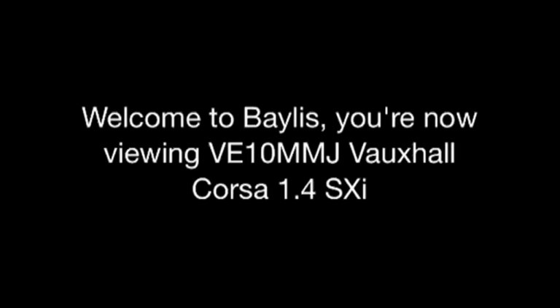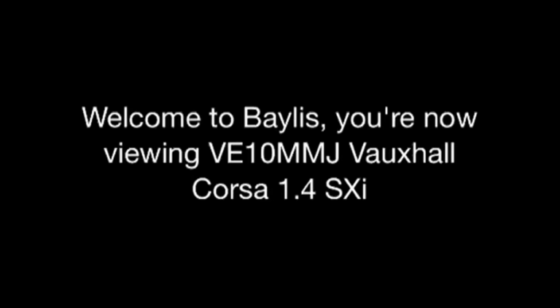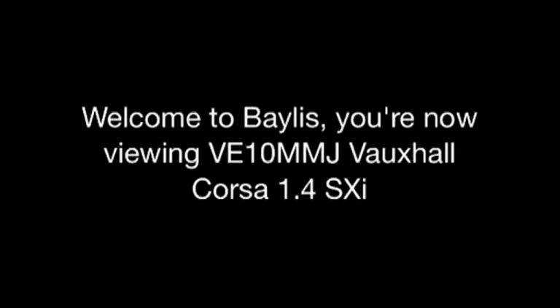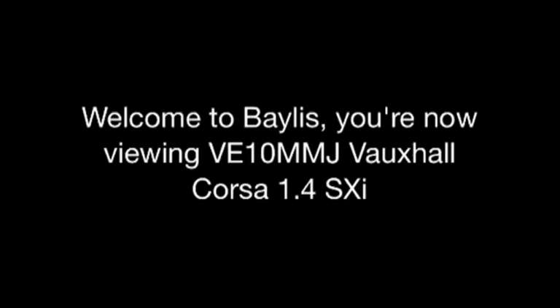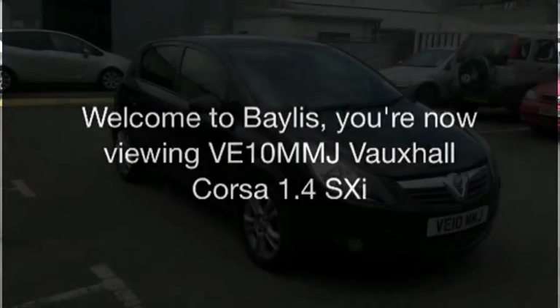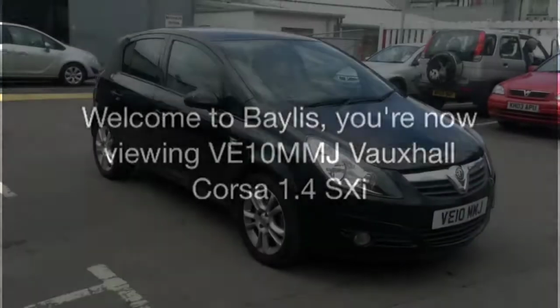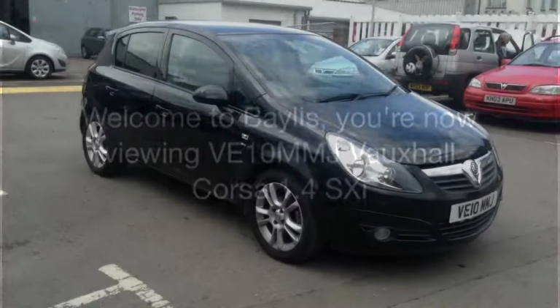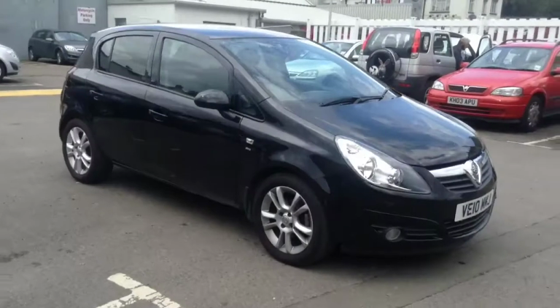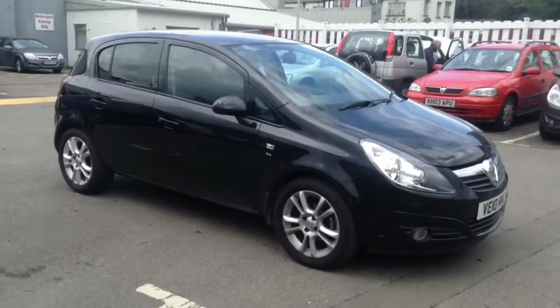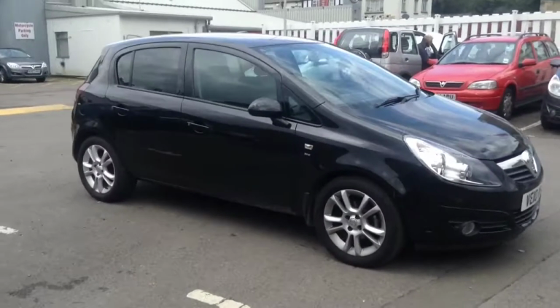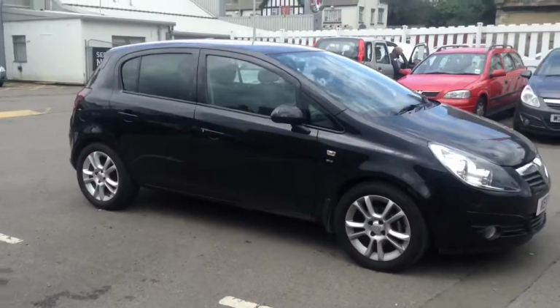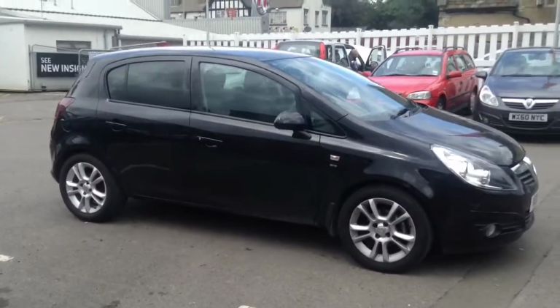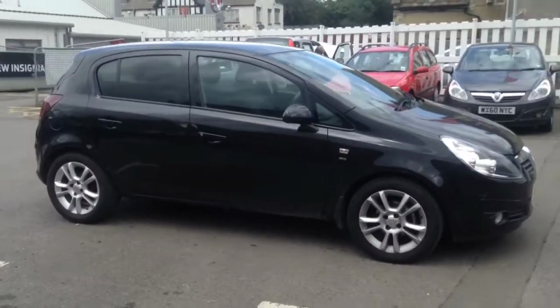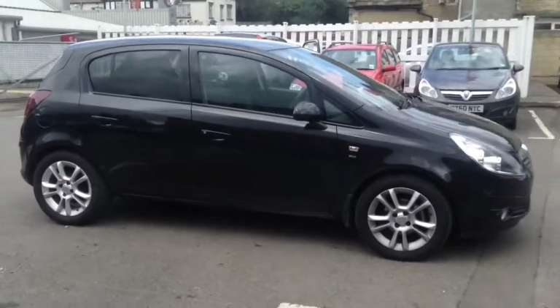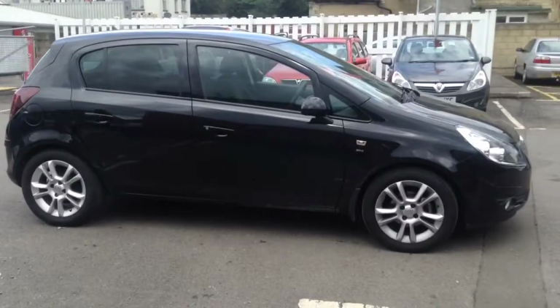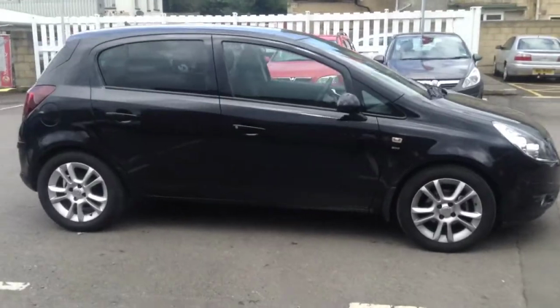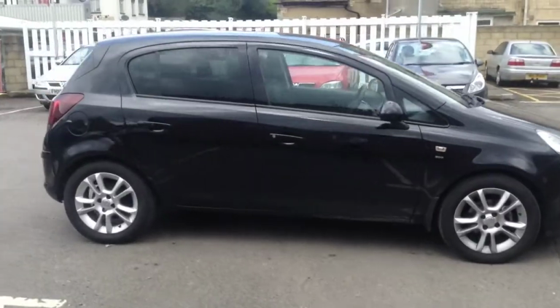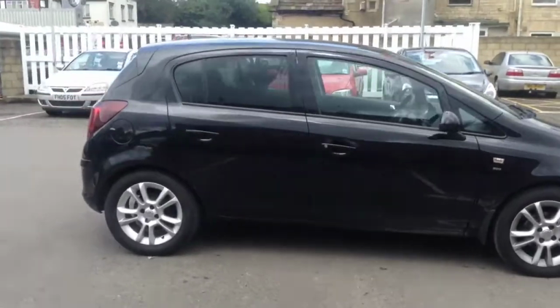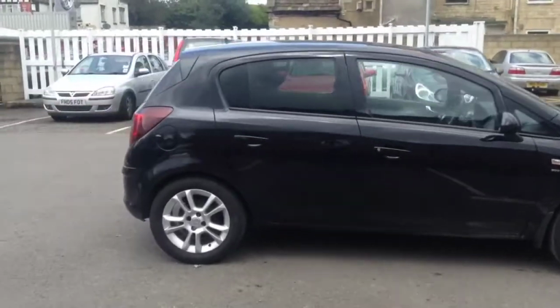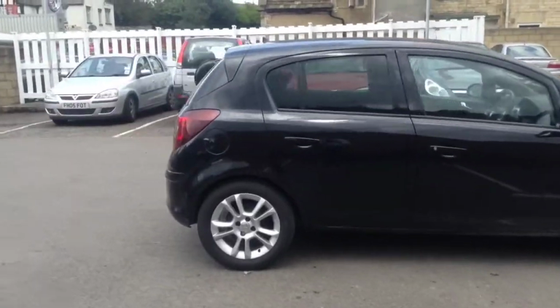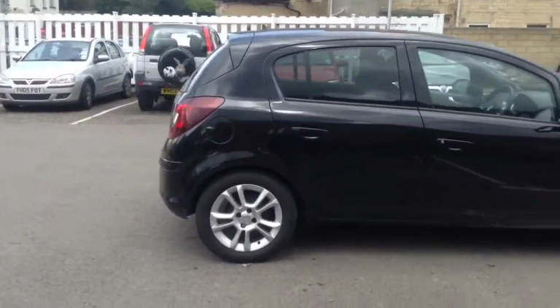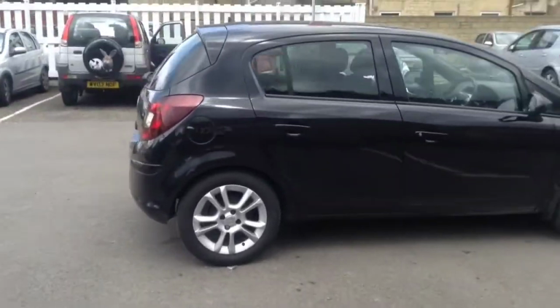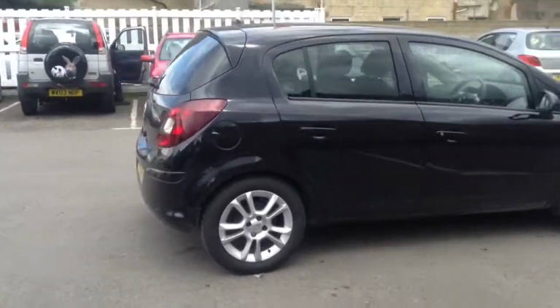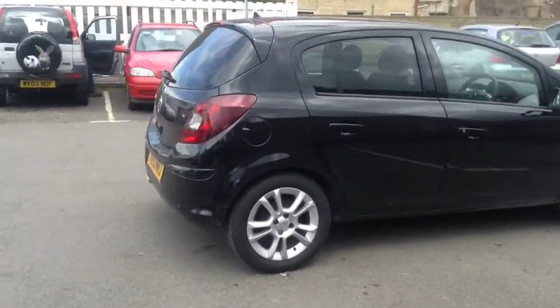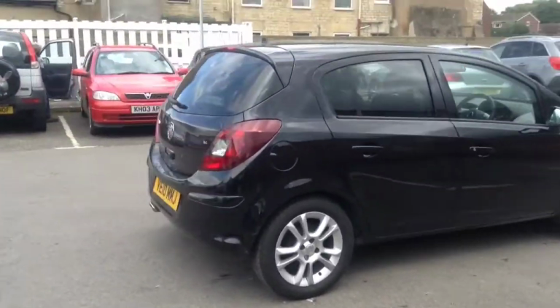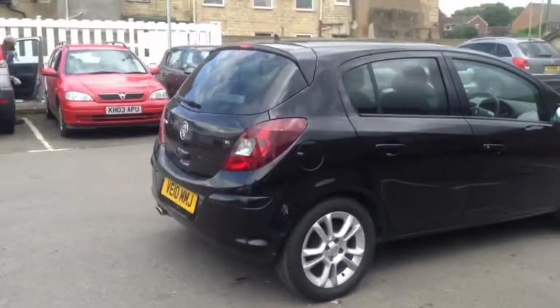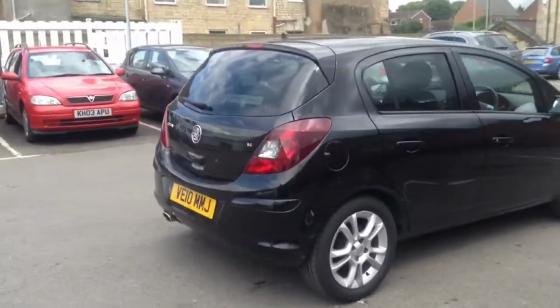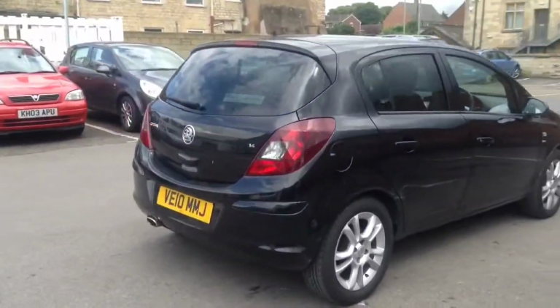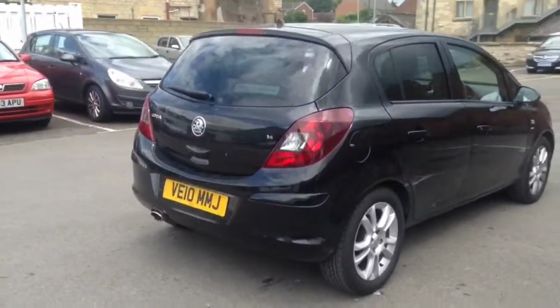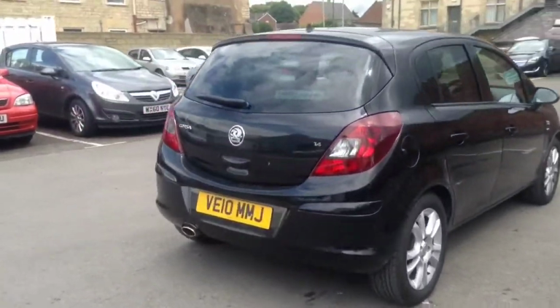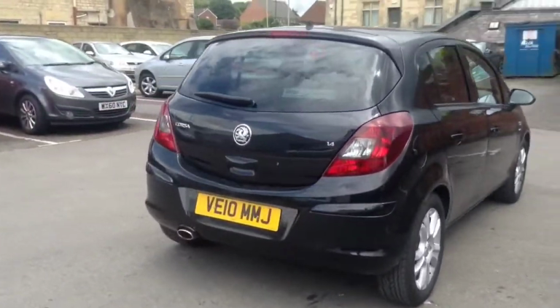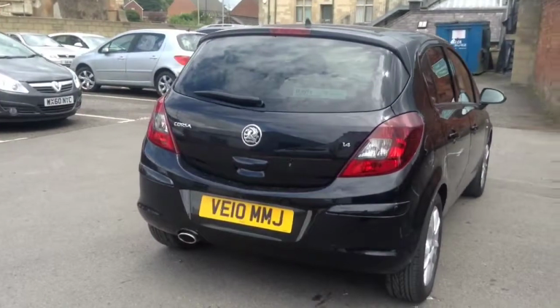Welcome to Bayless. You are now viewing a 1.4 Vauxhall Corsa SXI. This Corsa is in fantastic condition and has been finished in black sapphire.